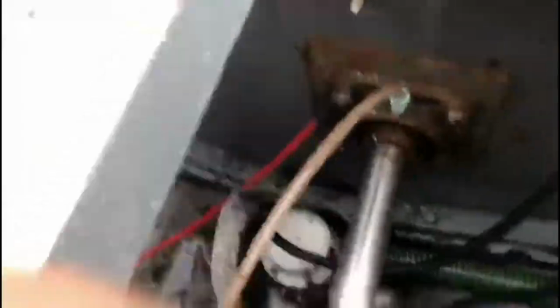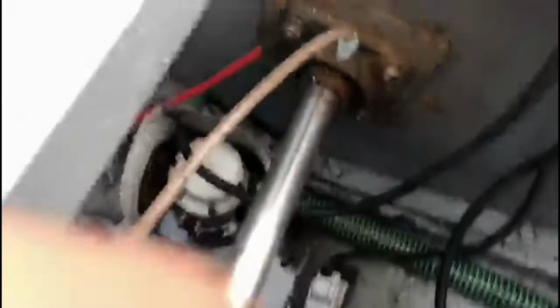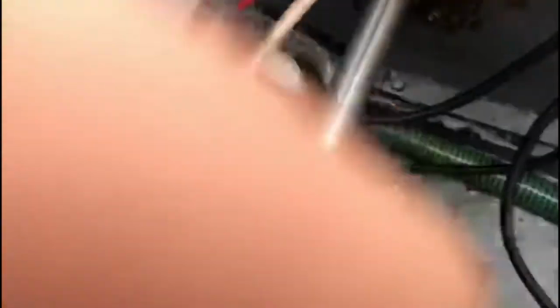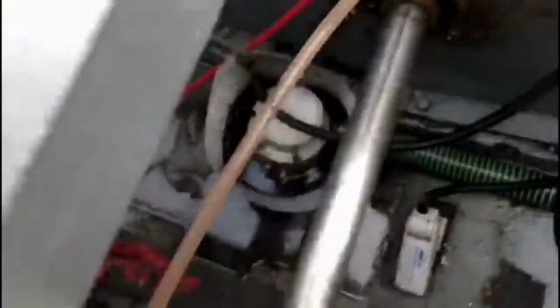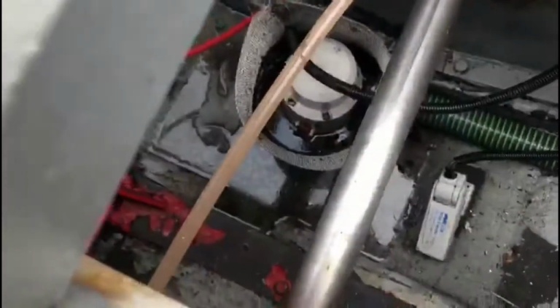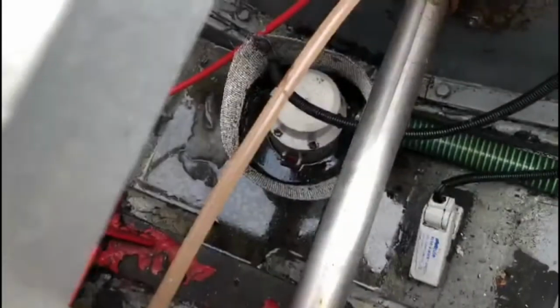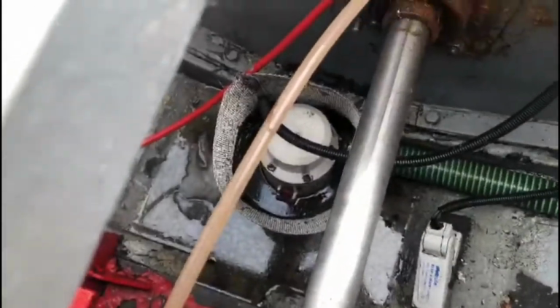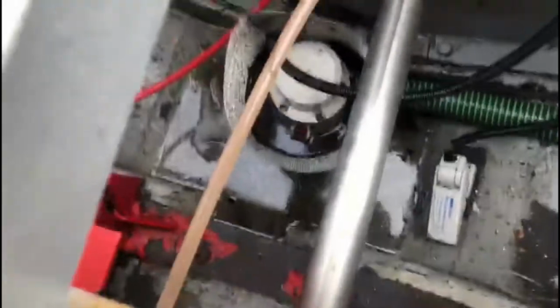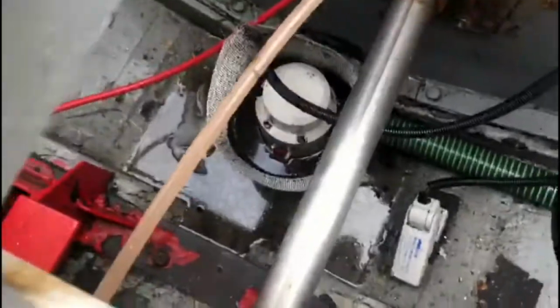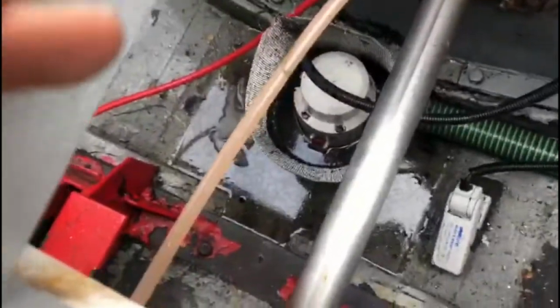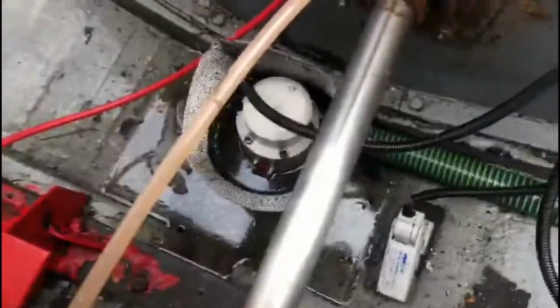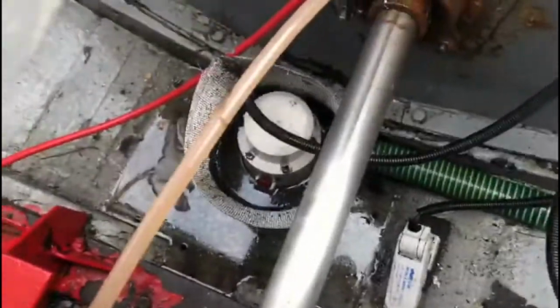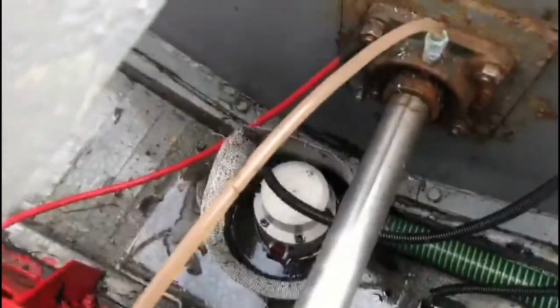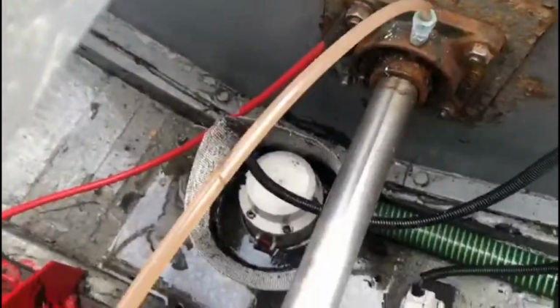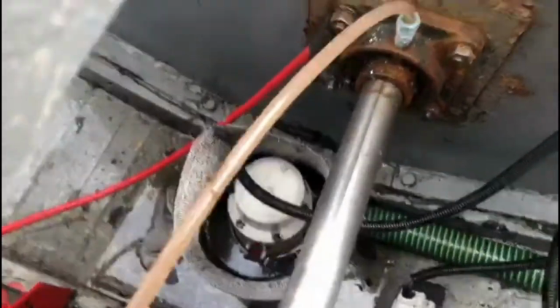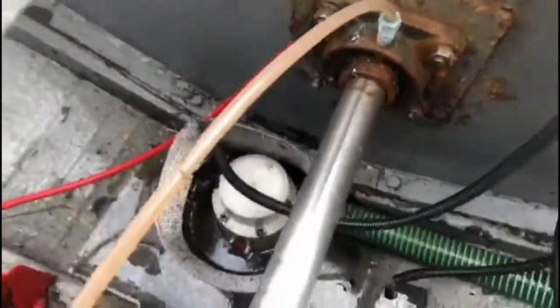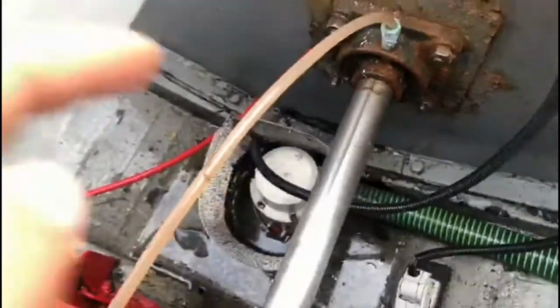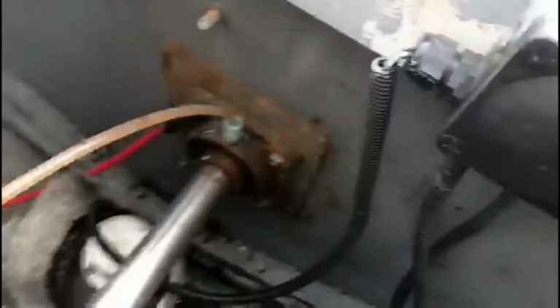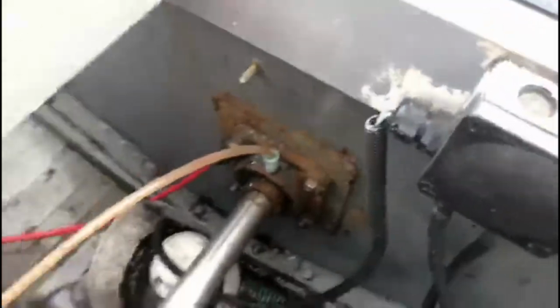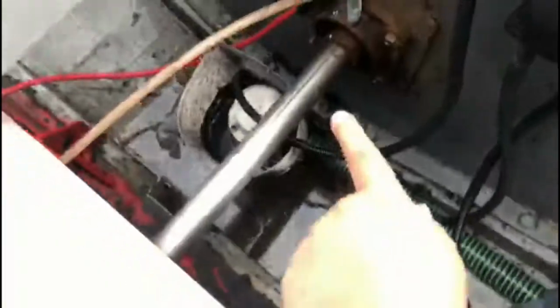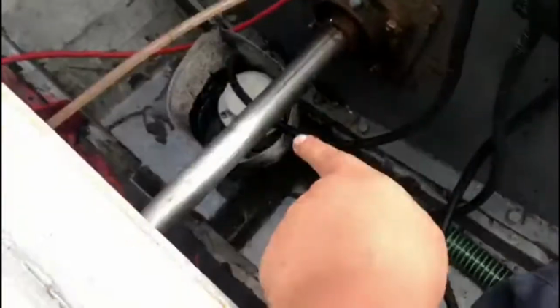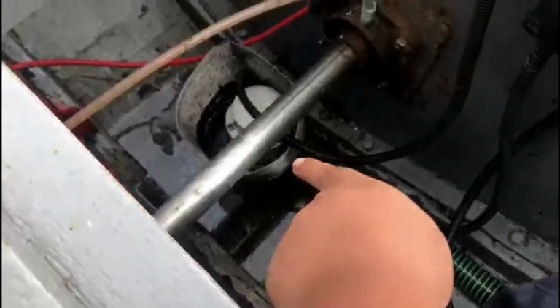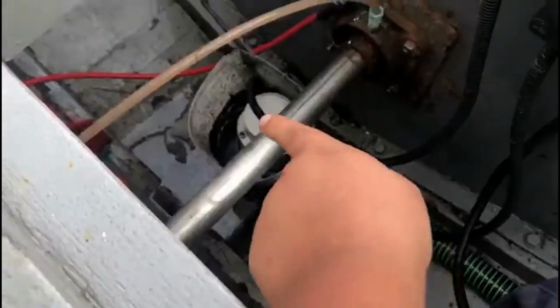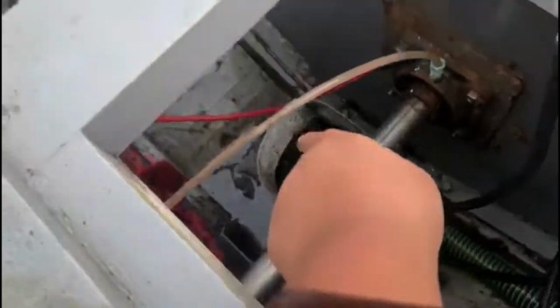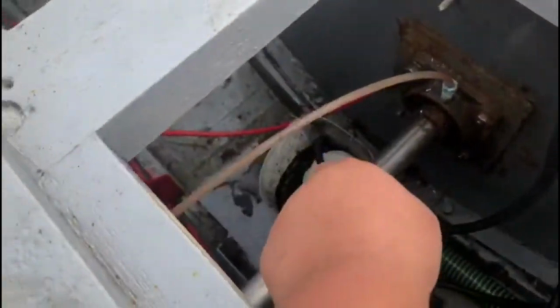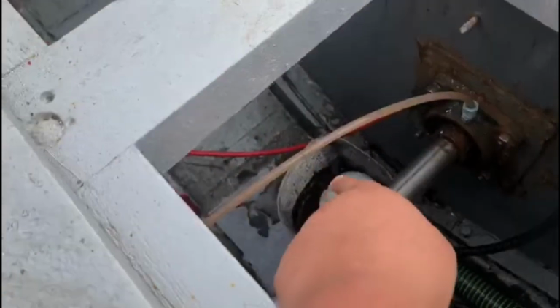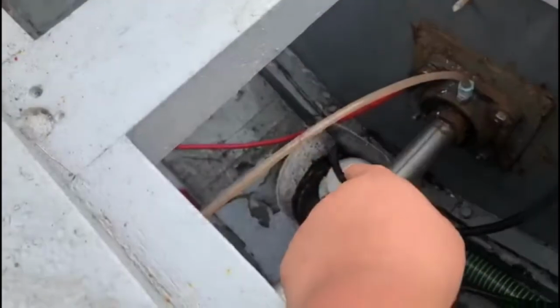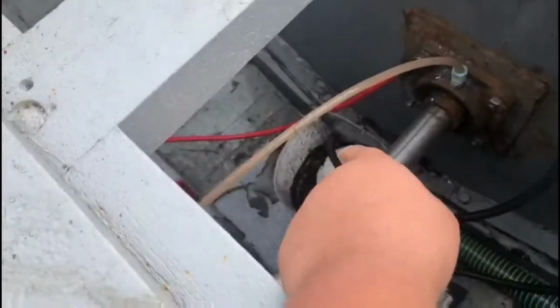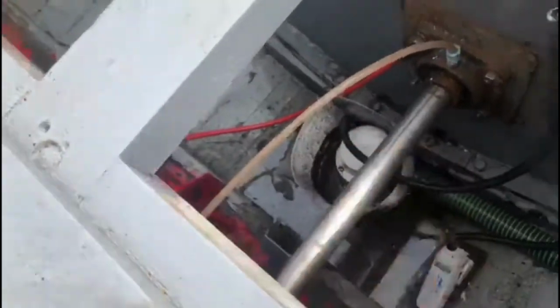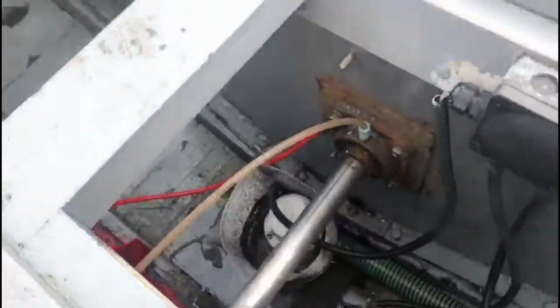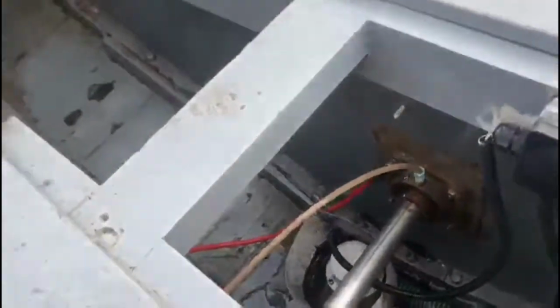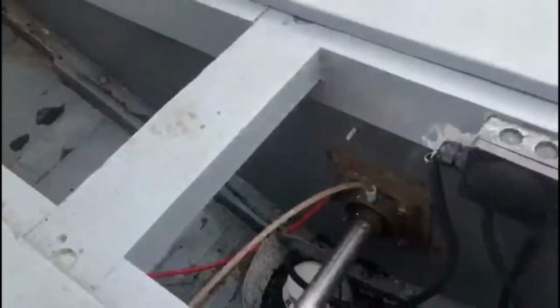Ted is very naughty. Ted's the dog, and he kept getting his toy — it's stuck down there in the bilge. That was nice.